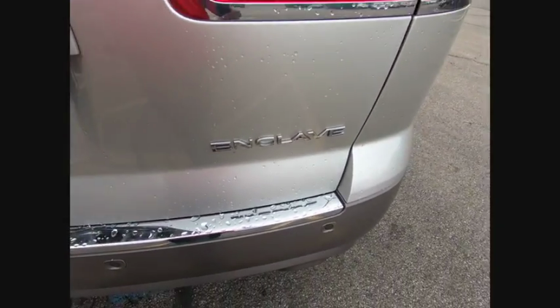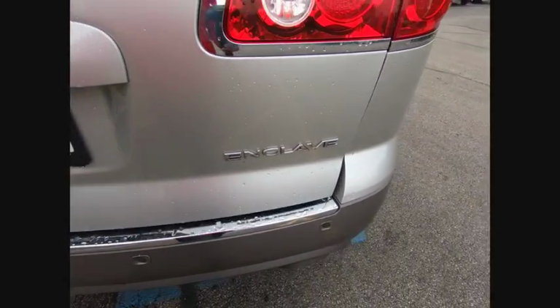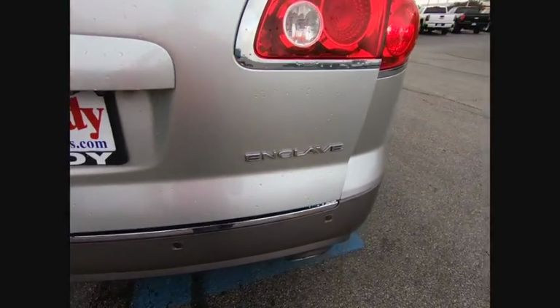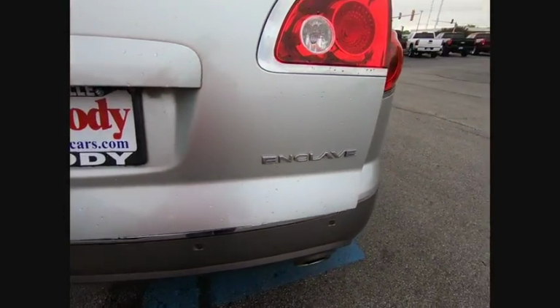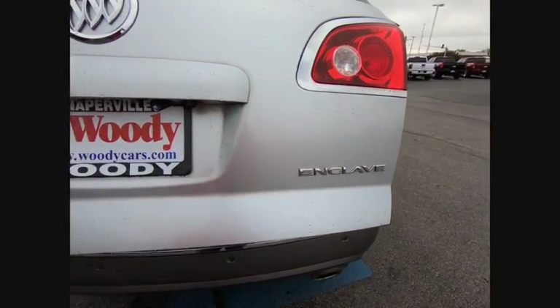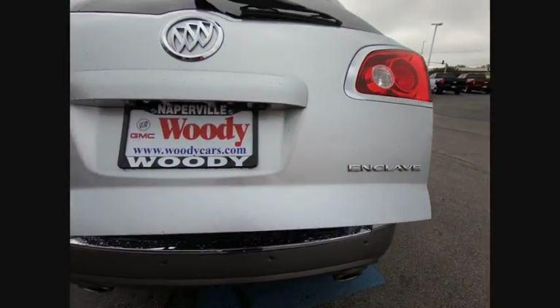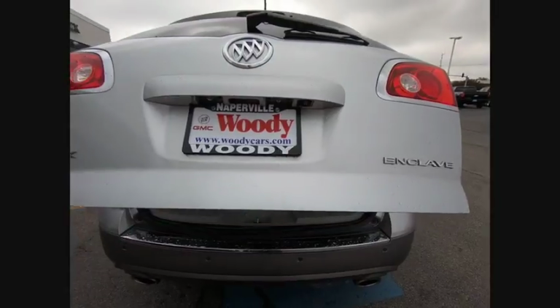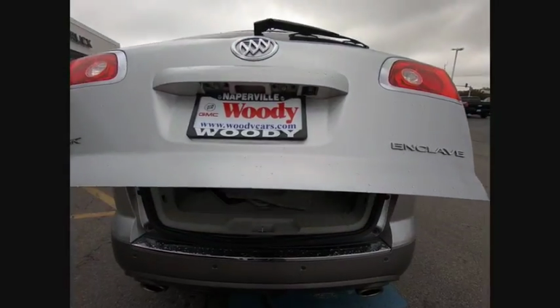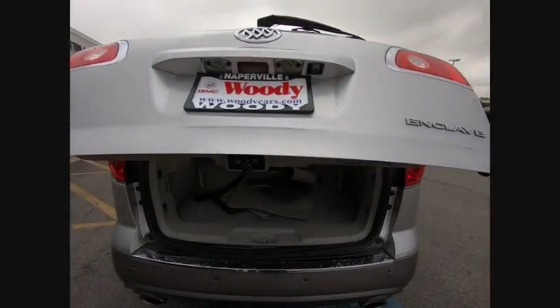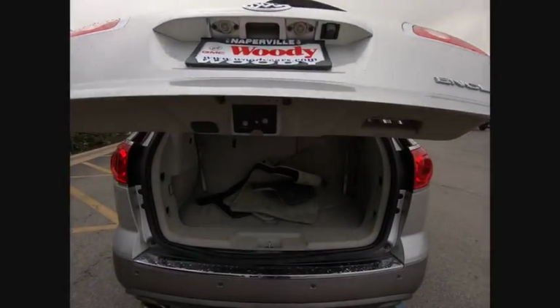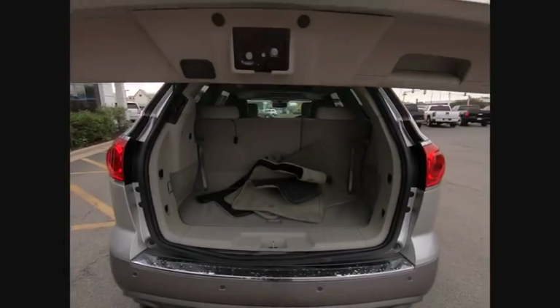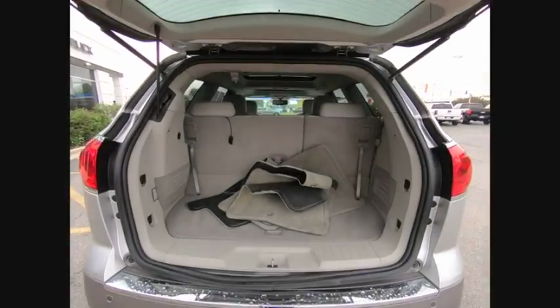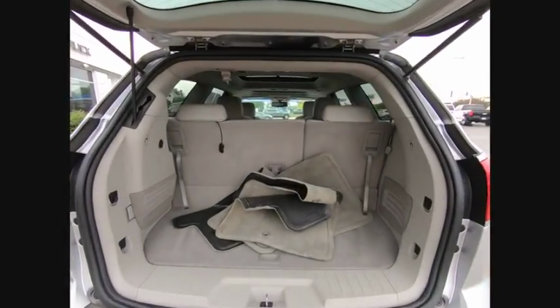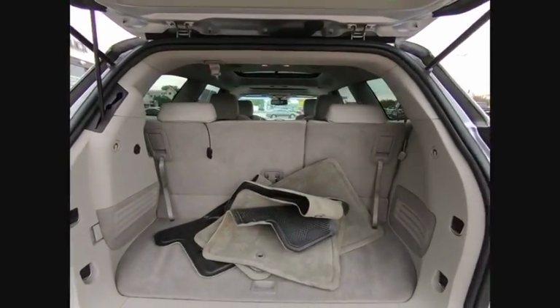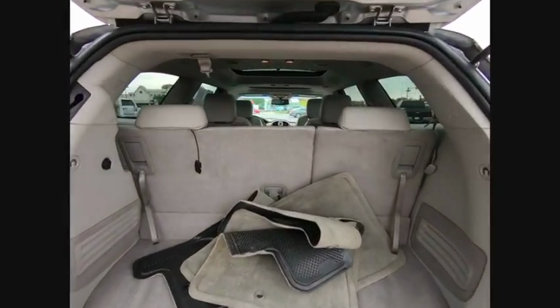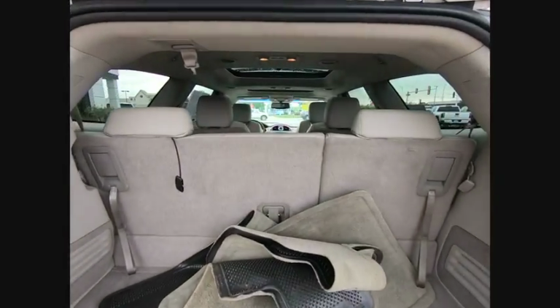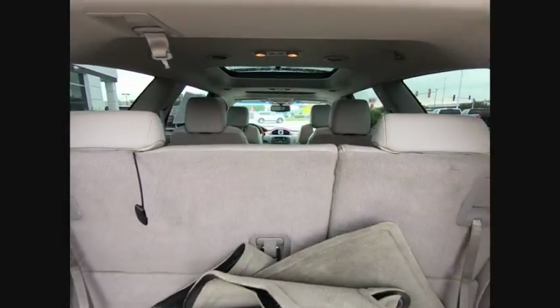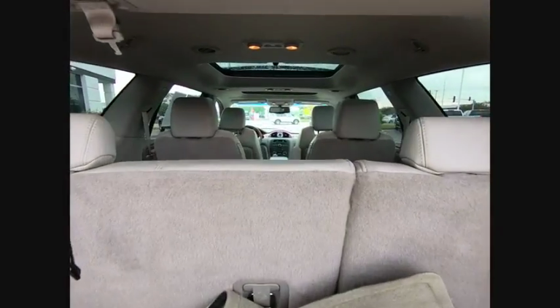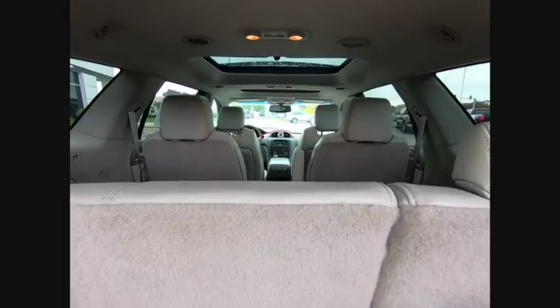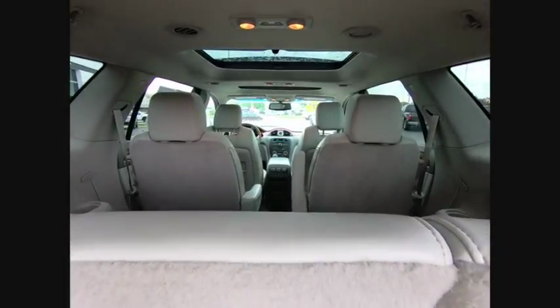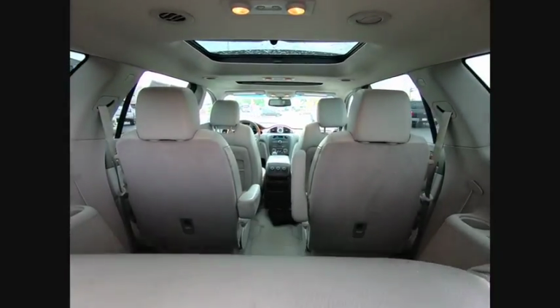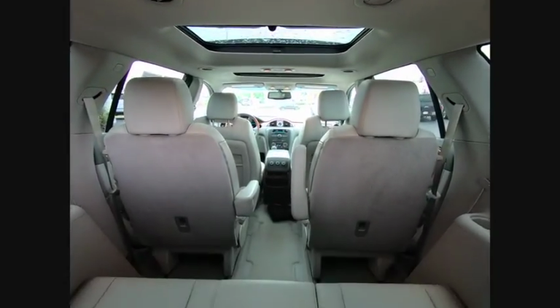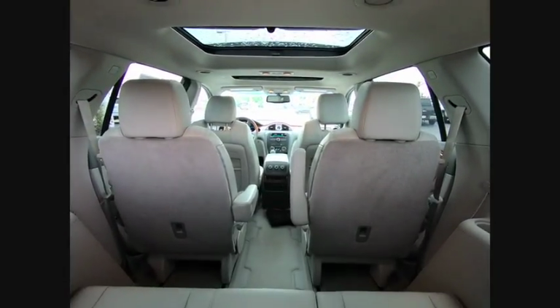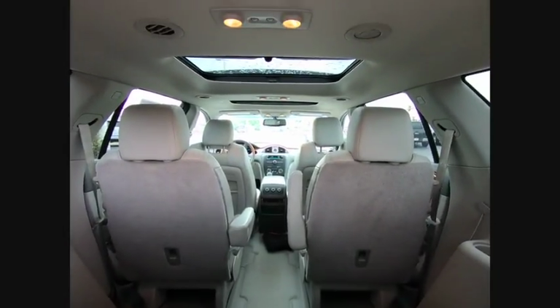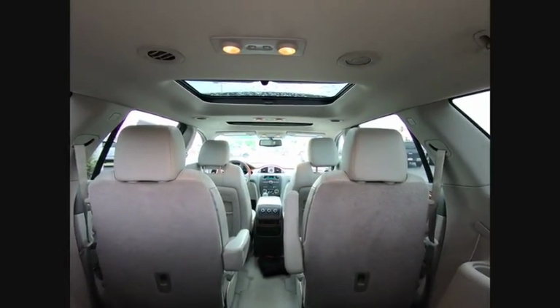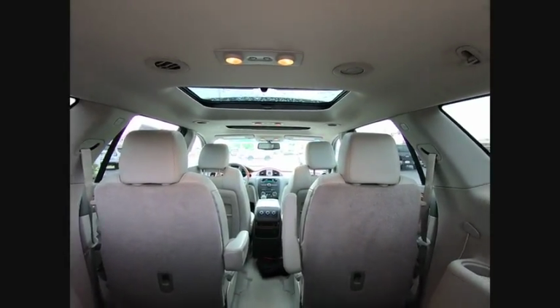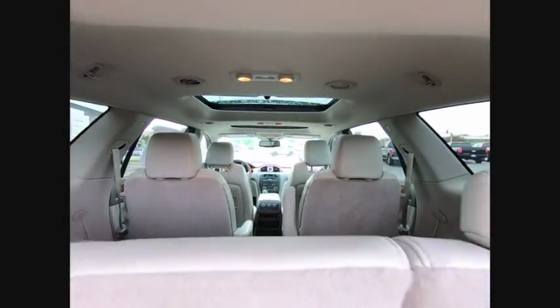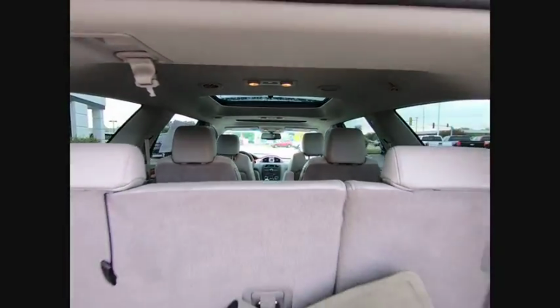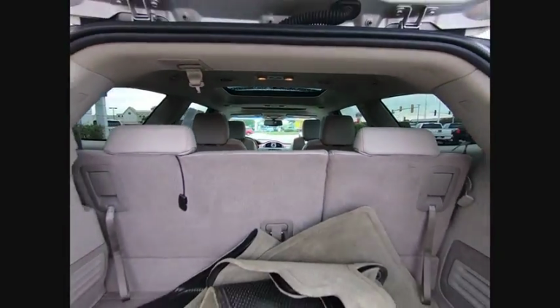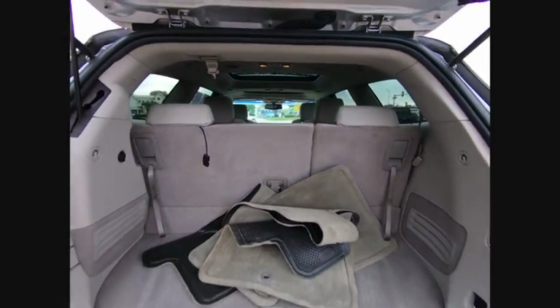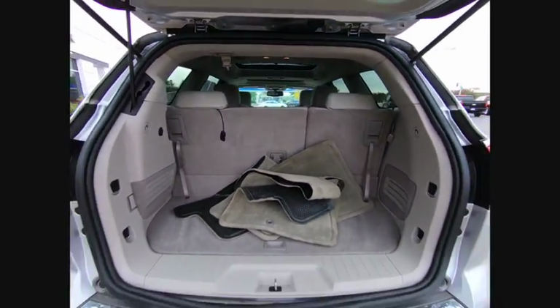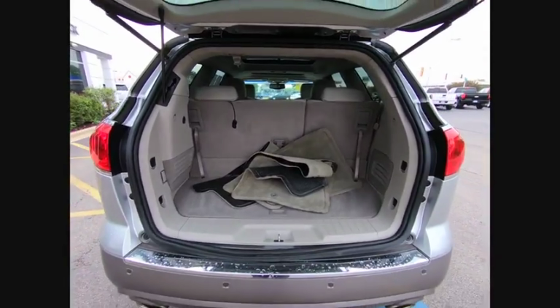Here are some of this vehicle's great options: traction control, remote engine start, stability control, power steering, cruise control, power door locks, power windows, fog lights, power brakes, trip computer.